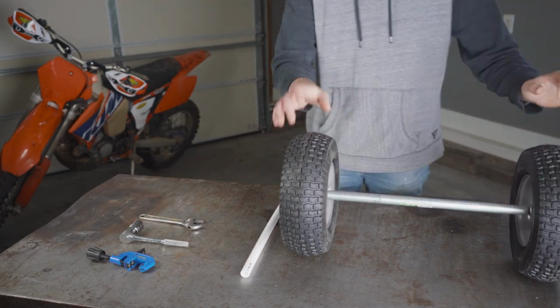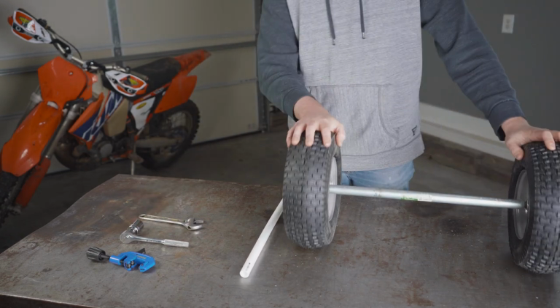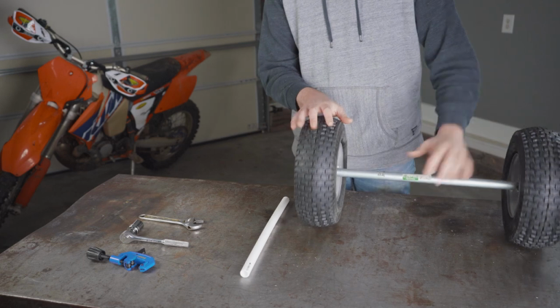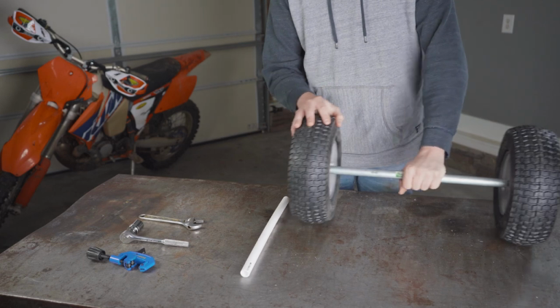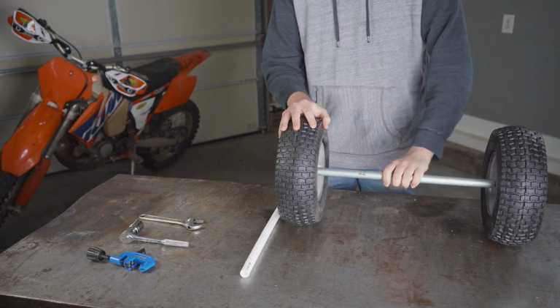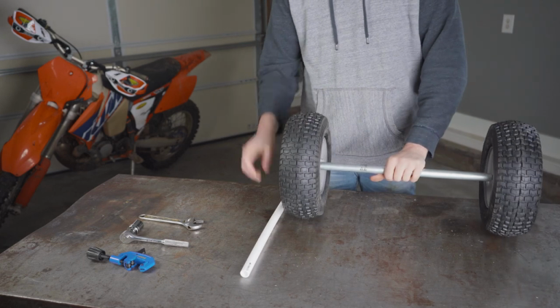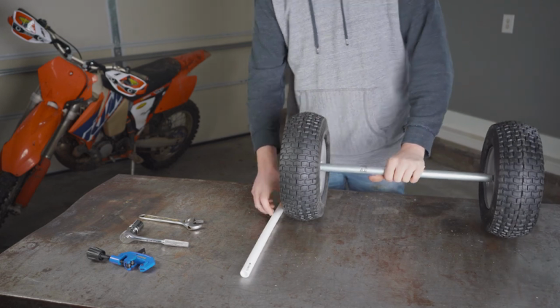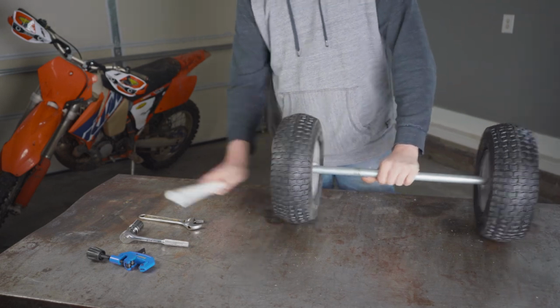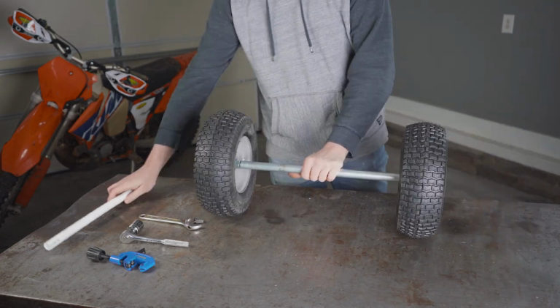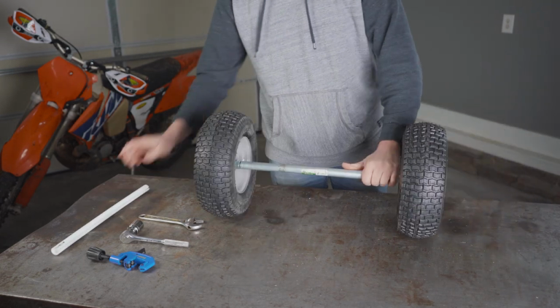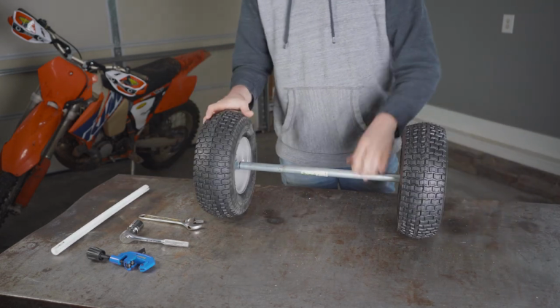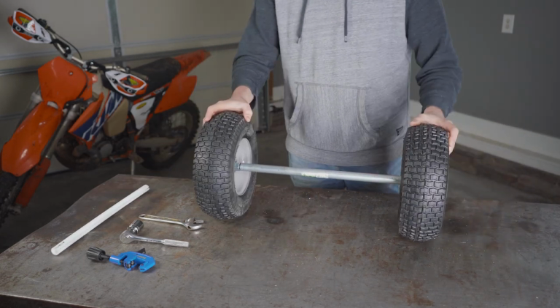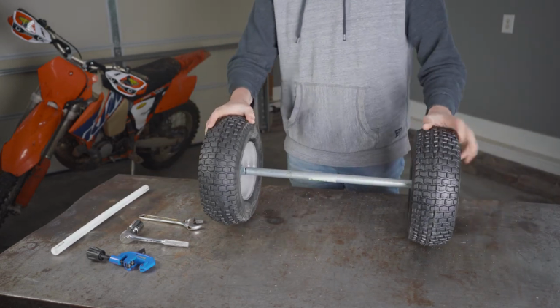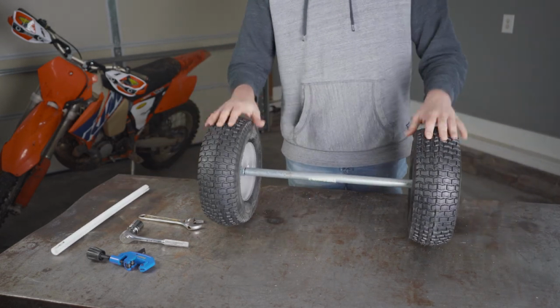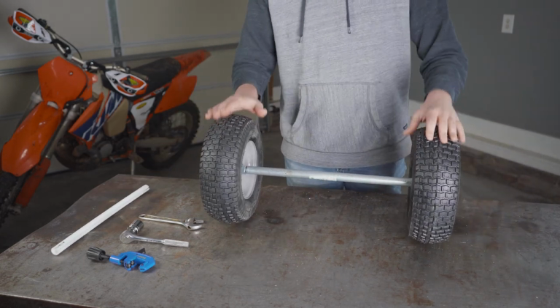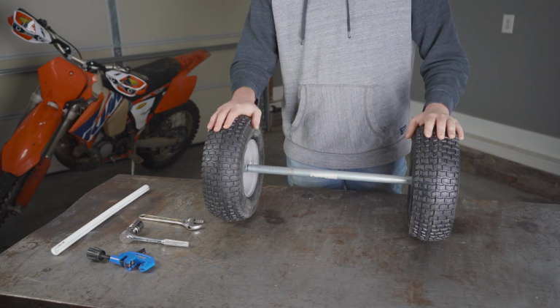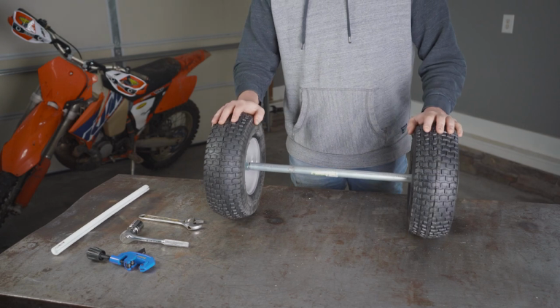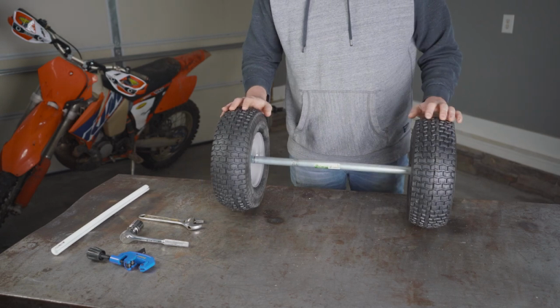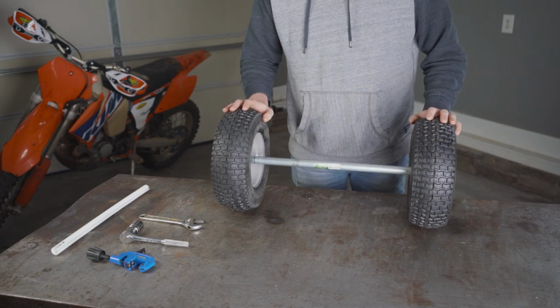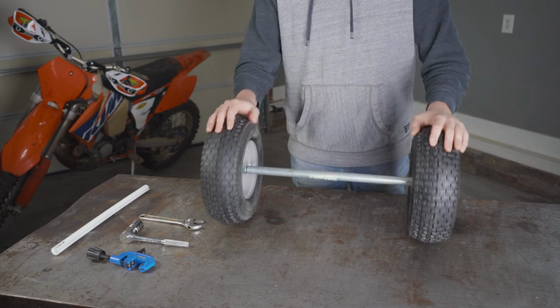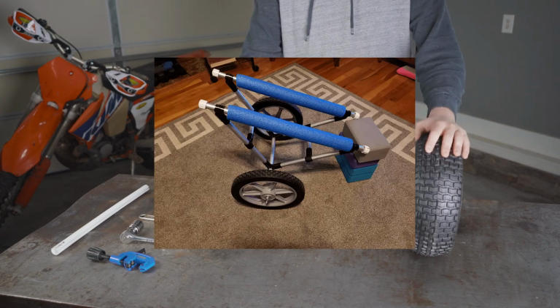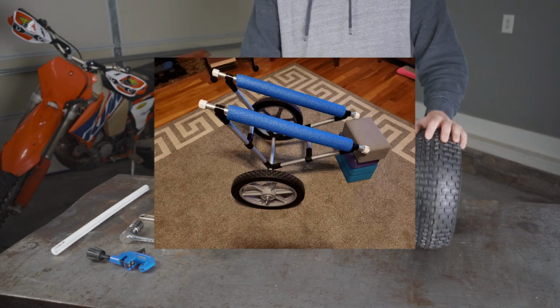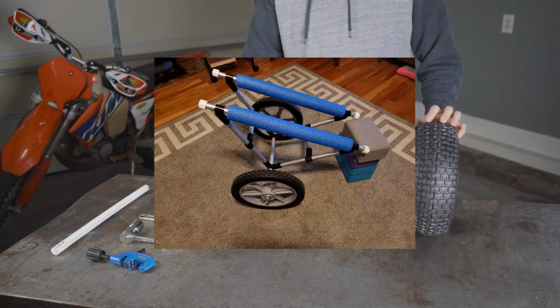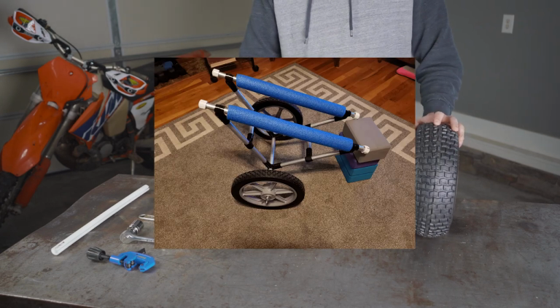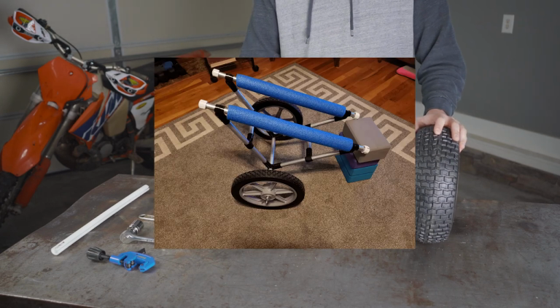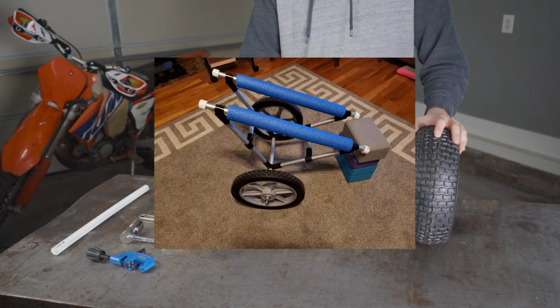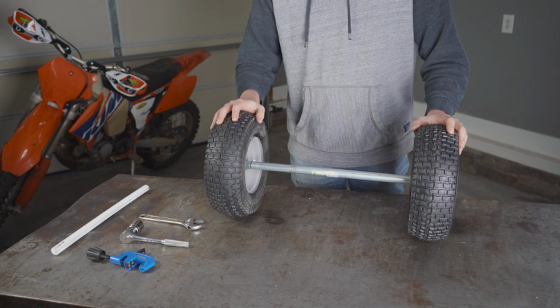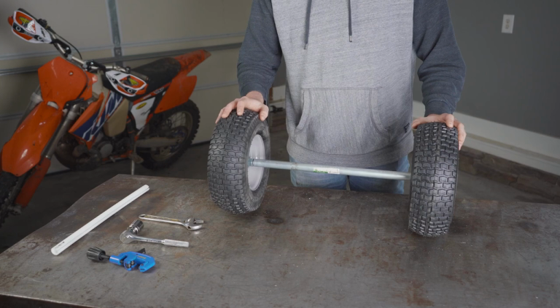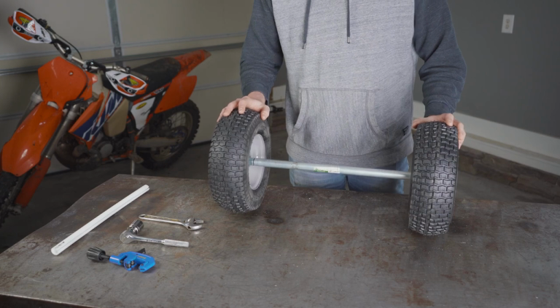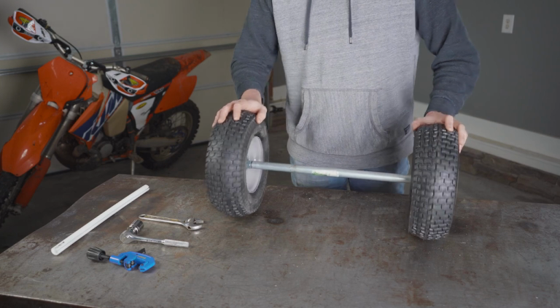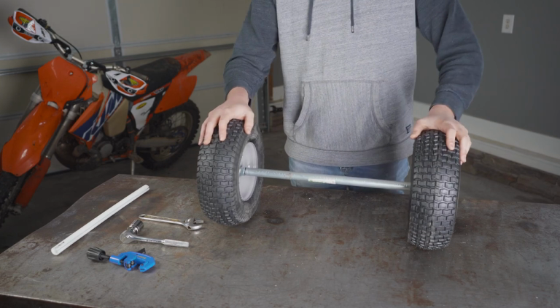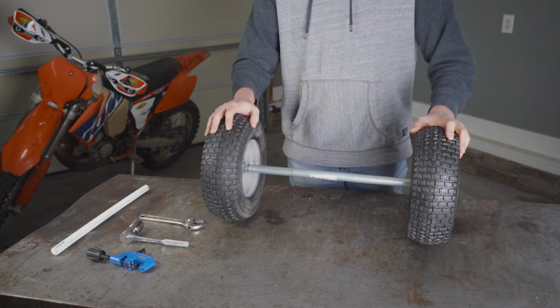Since we used three-quarter inch conduit, we can add connectors directly to it and build from here. I'm going to build a really cool kayak cart that Nancy shared the other day, so I'm going to go do that and I'll be back soon.